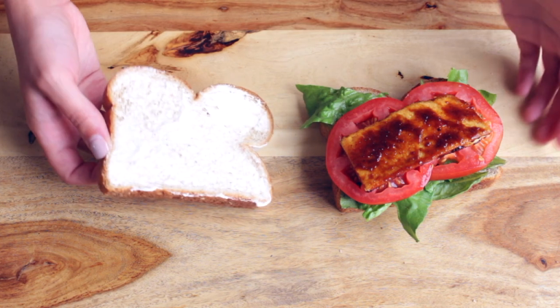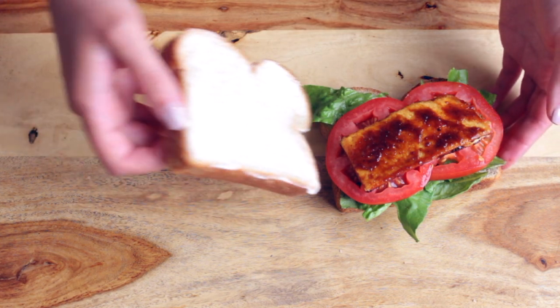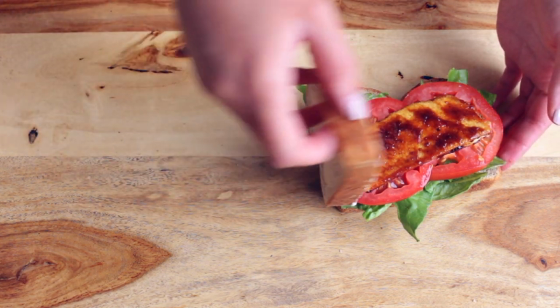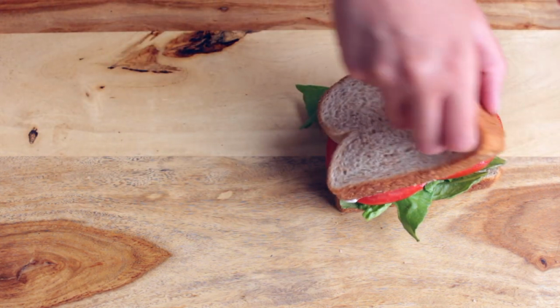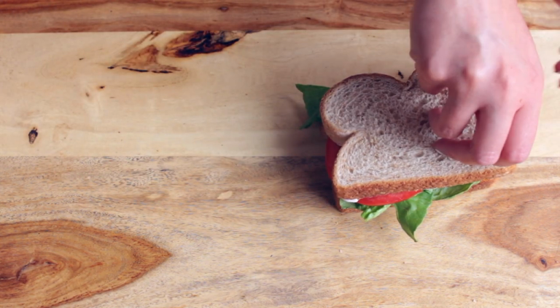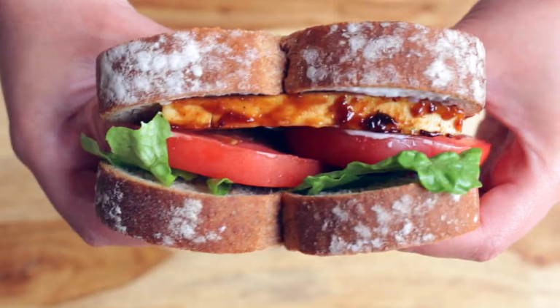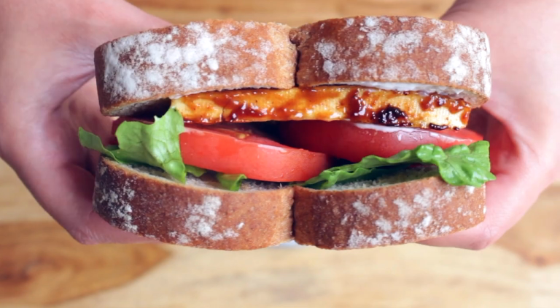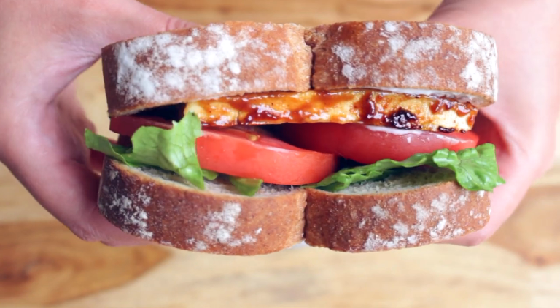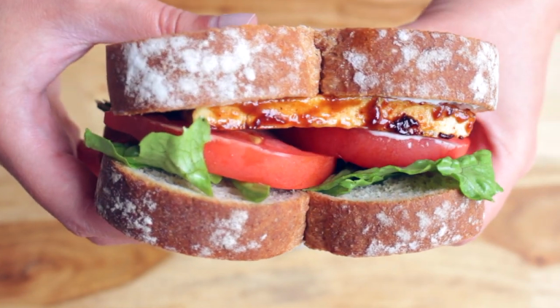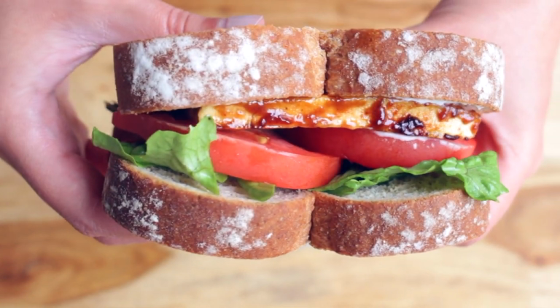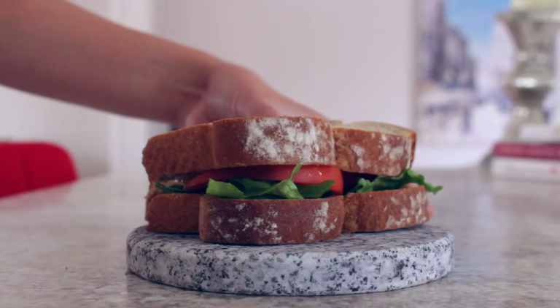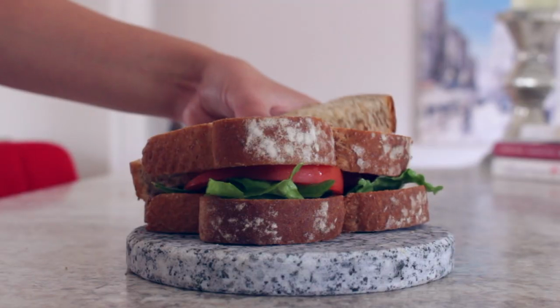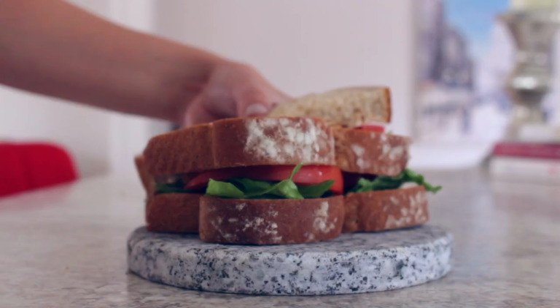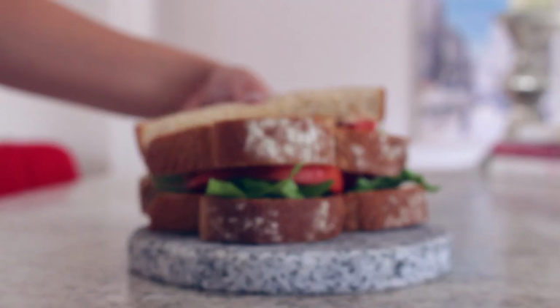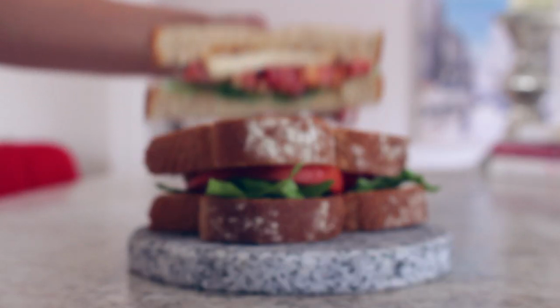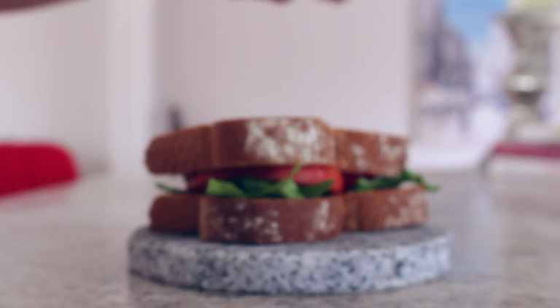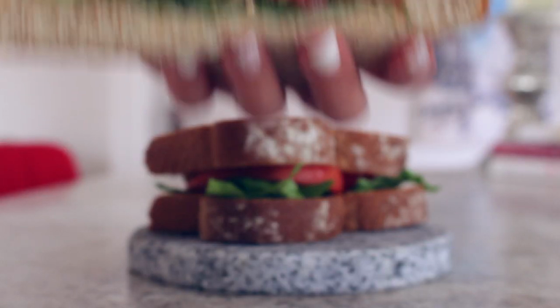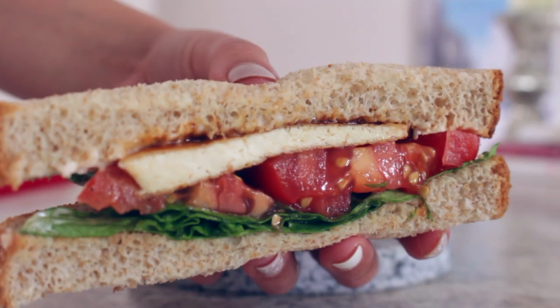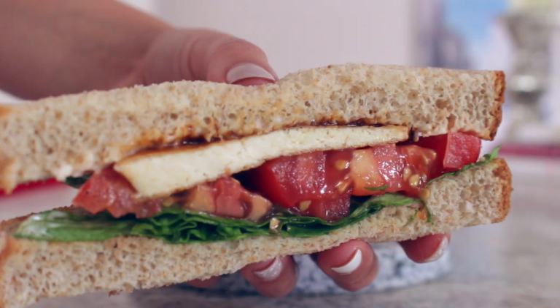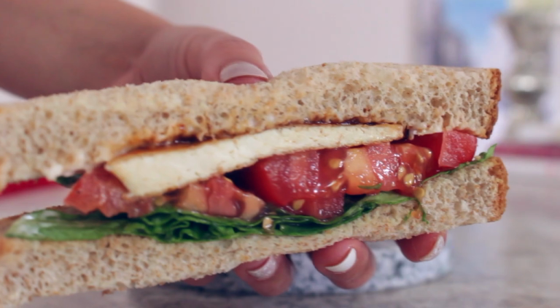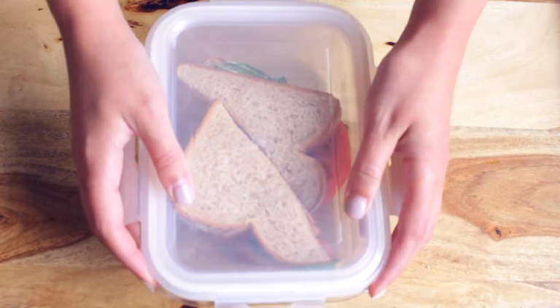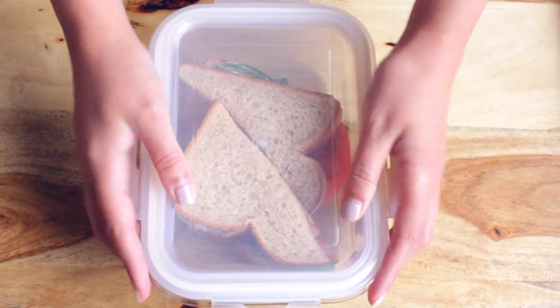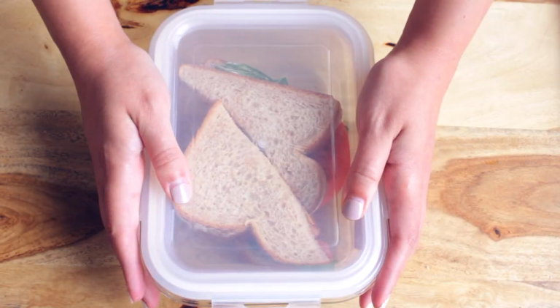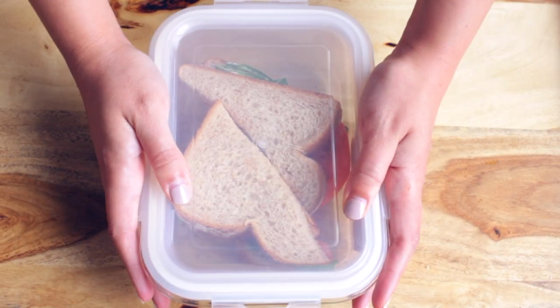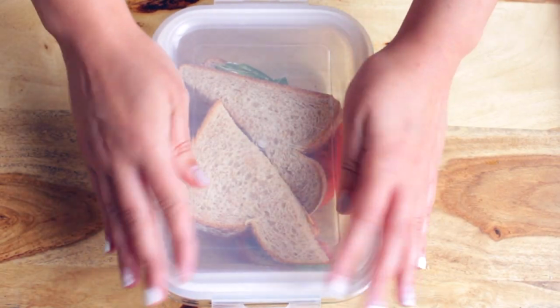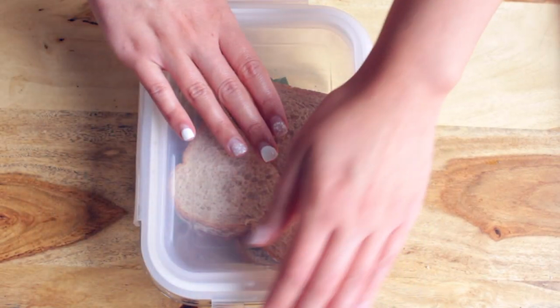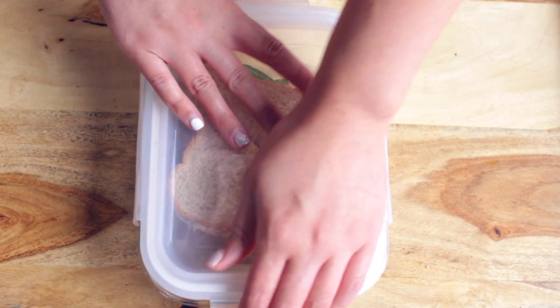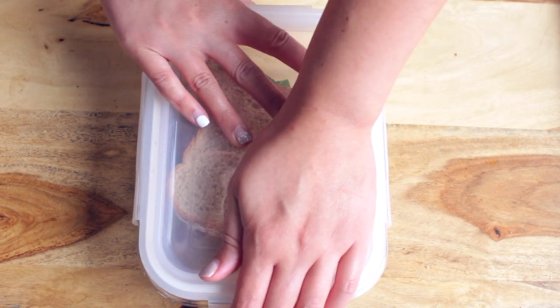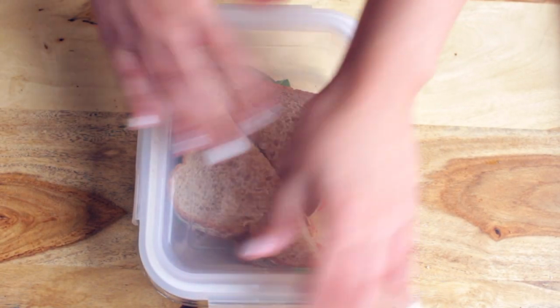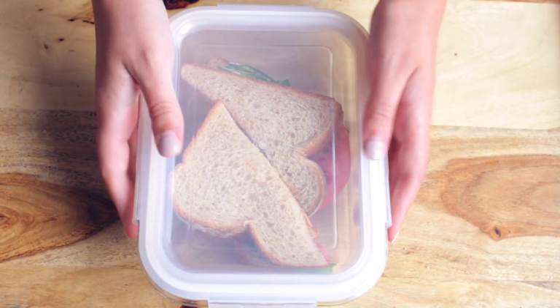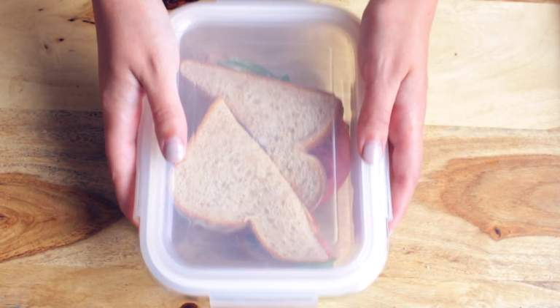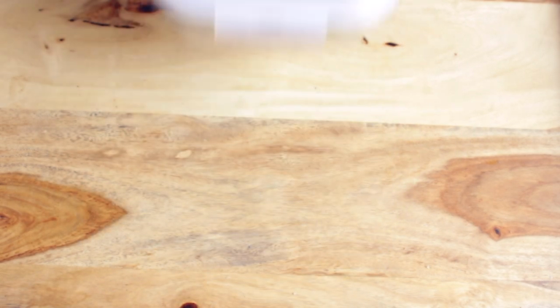And there you go, you have a delicious barbecue flavored BLT sandwich that I'm sure you're going to love. It is perfect for your lunch for school or work, and it has a lot of protein to keep you full.